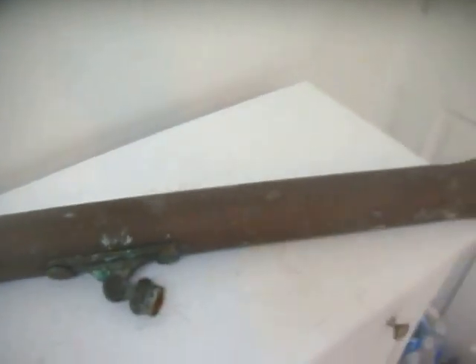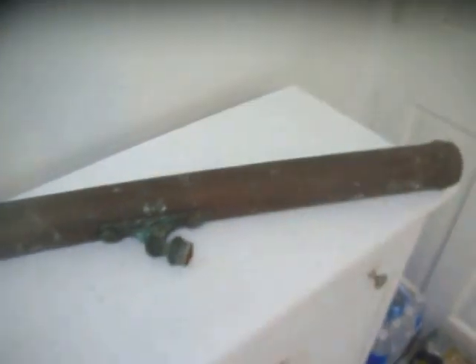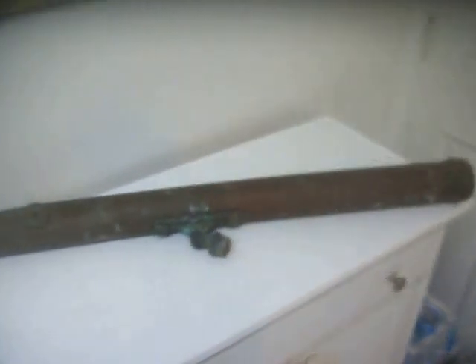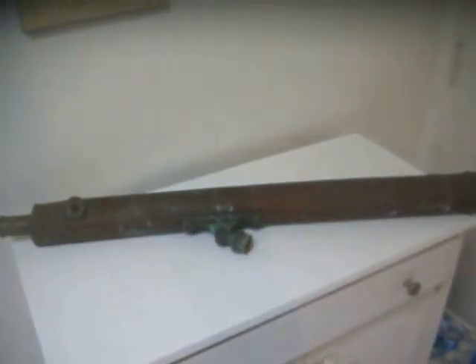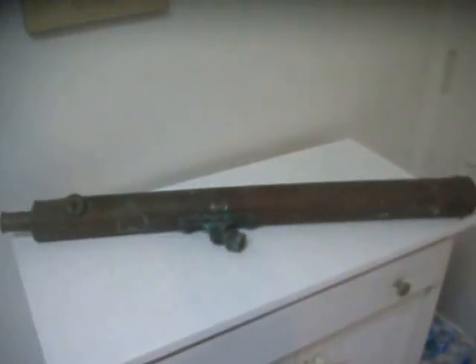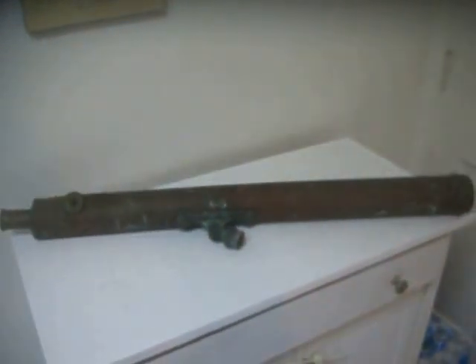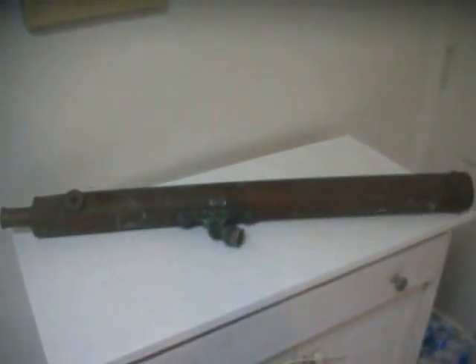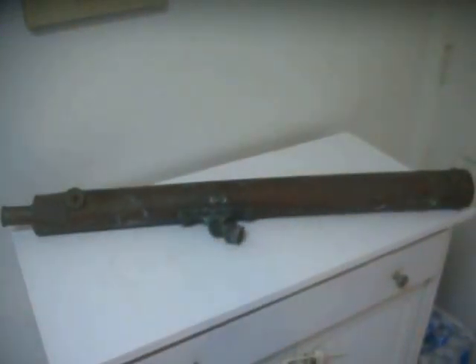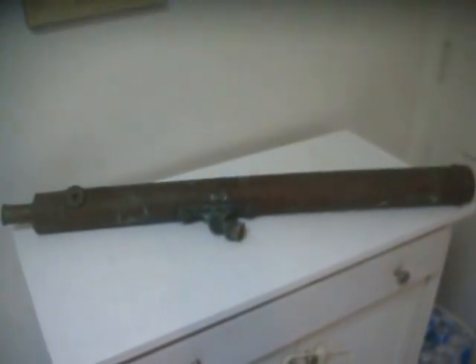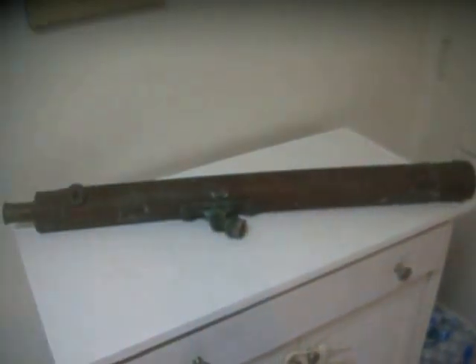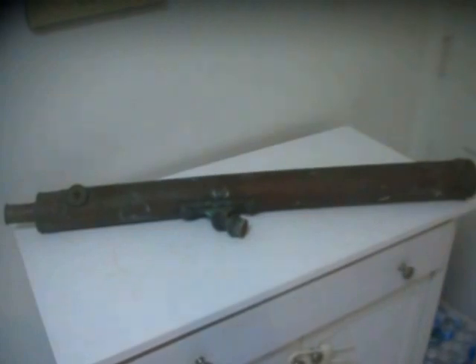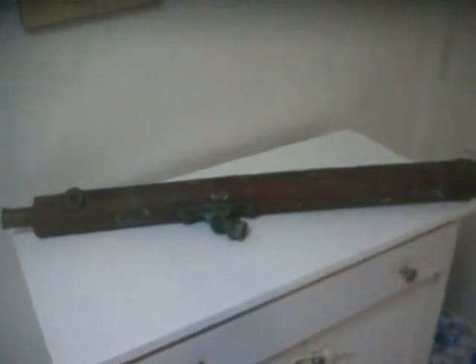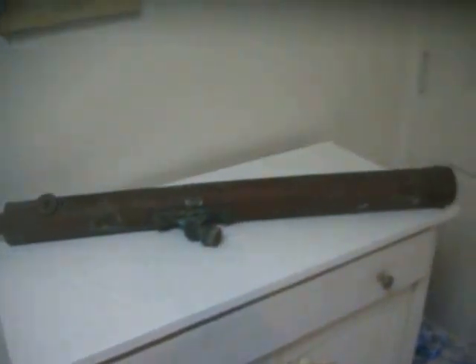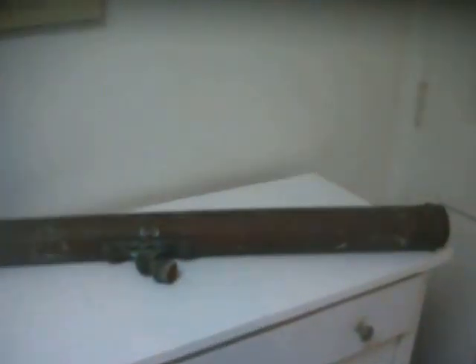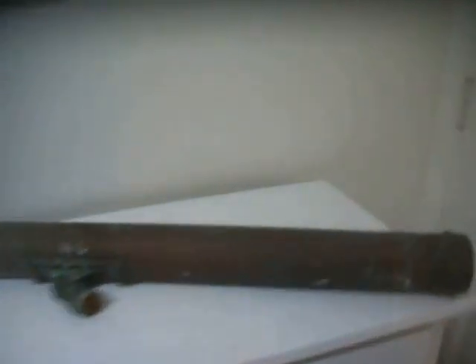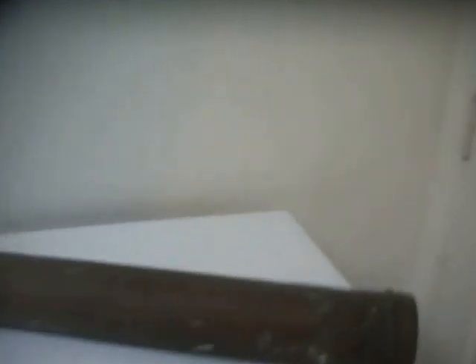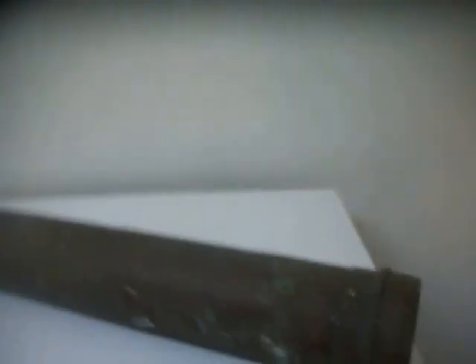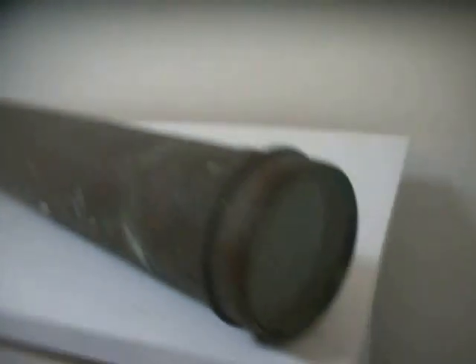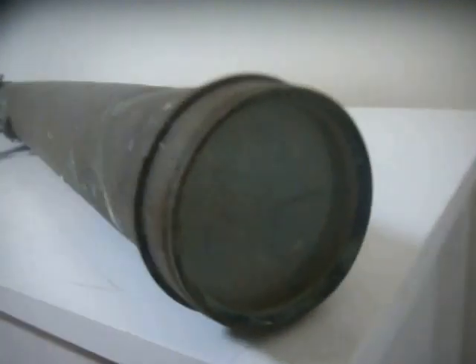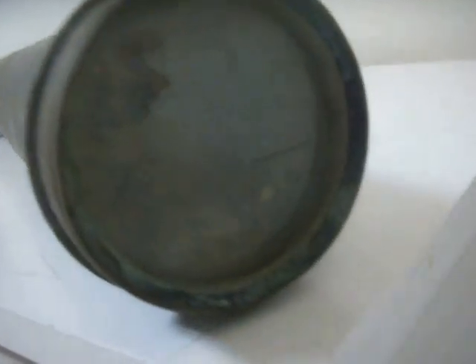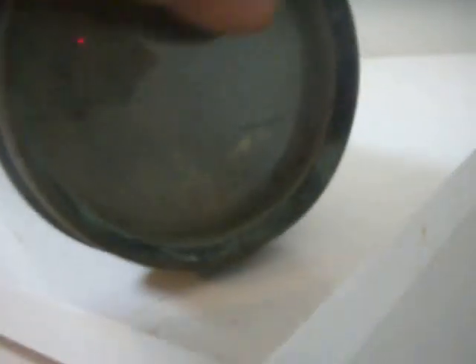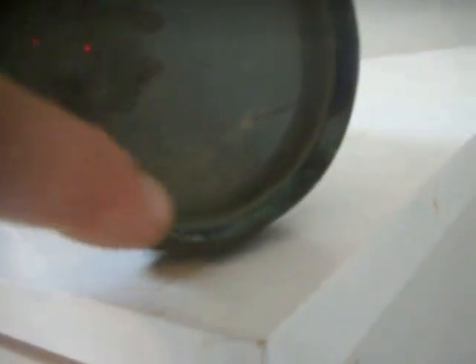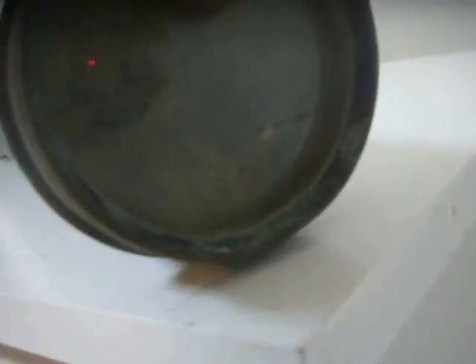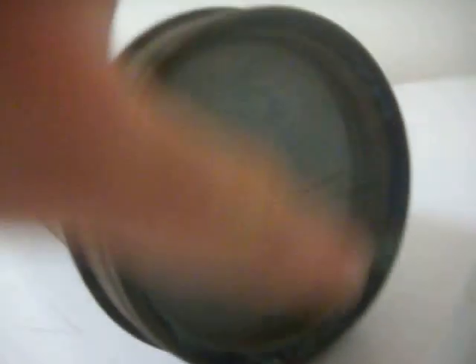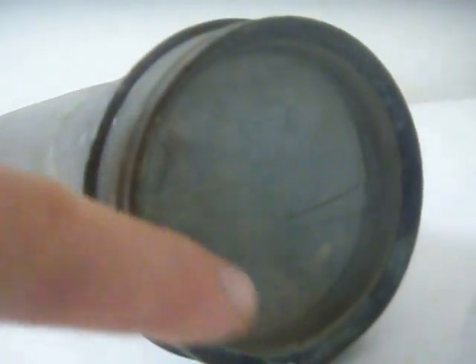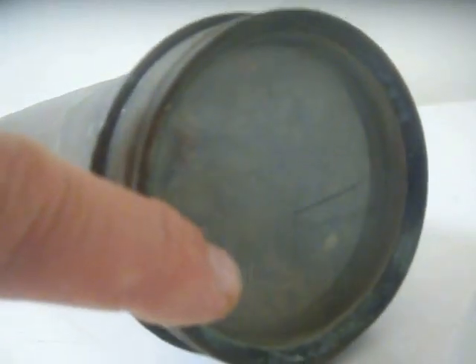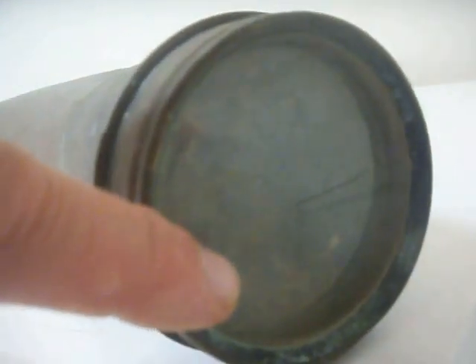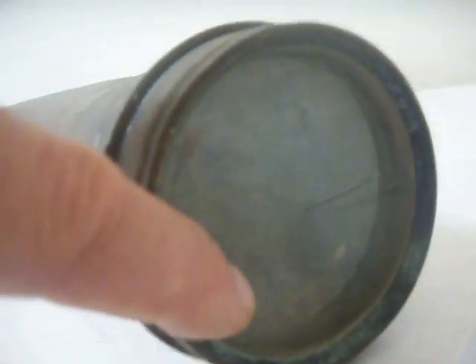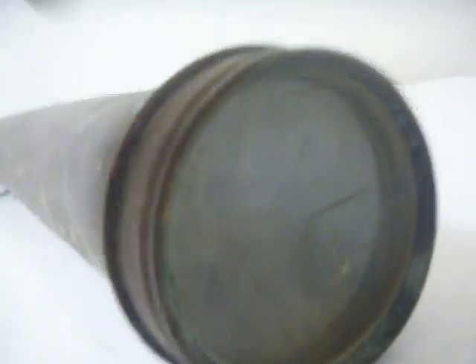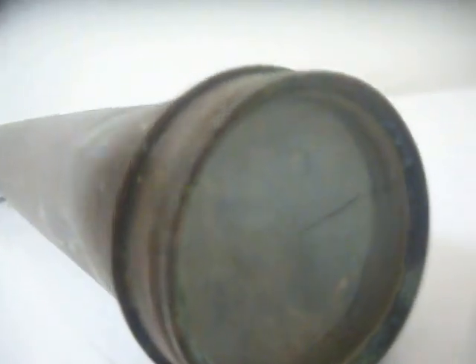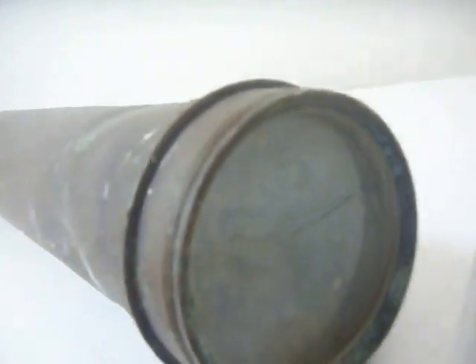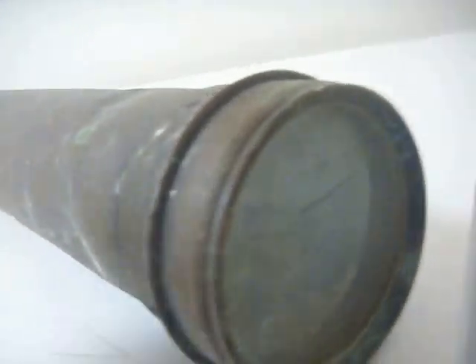I think it's a great display item. The interesting thing is I believe it can be restored to a working condition piece. The 3-inch lens is in good condition — no cracks.